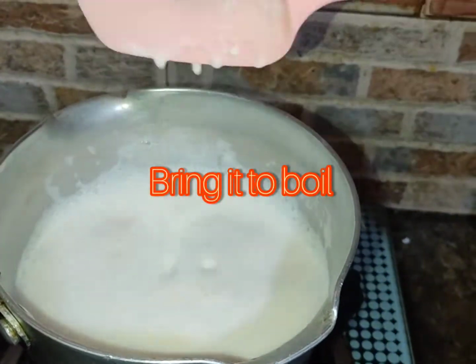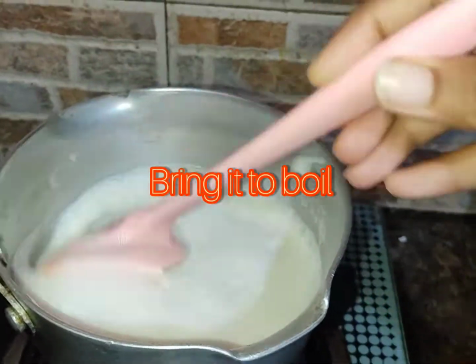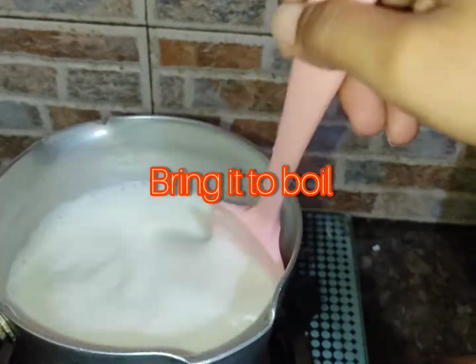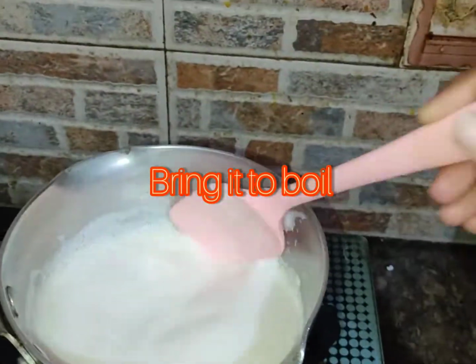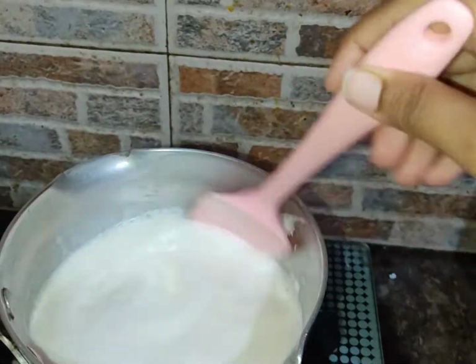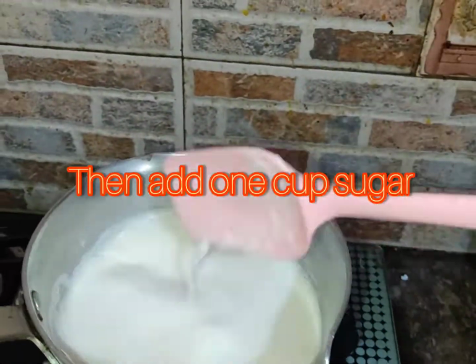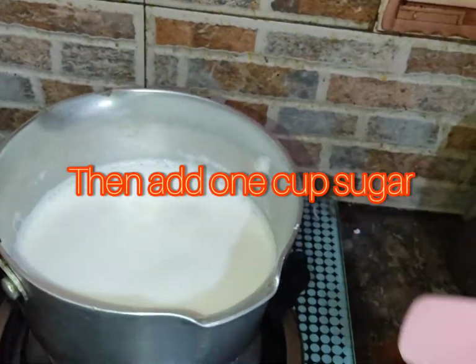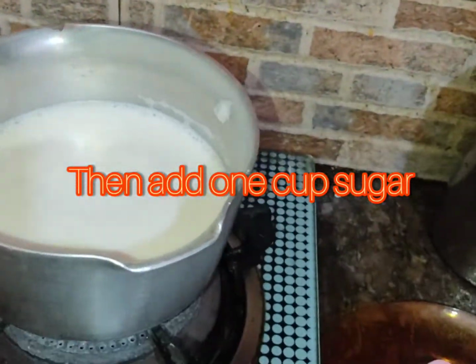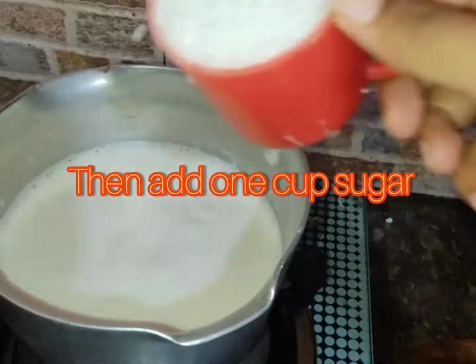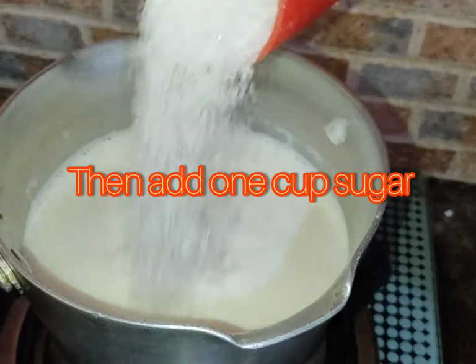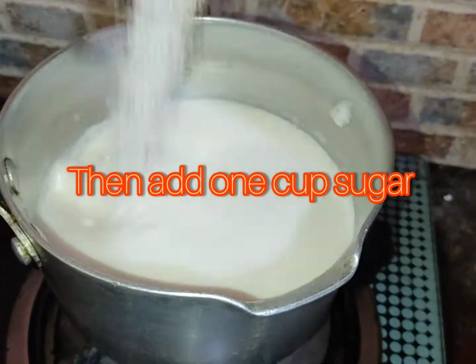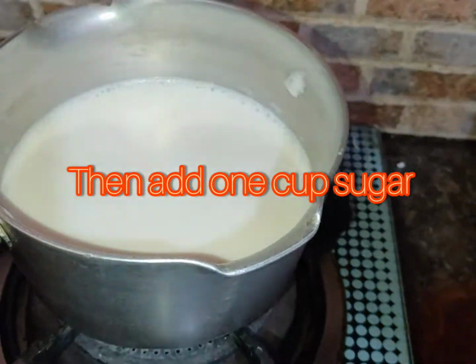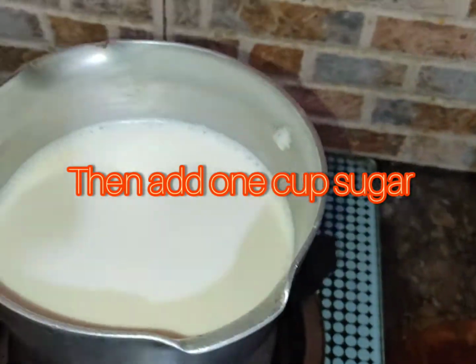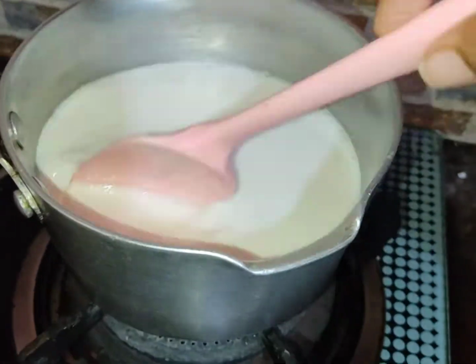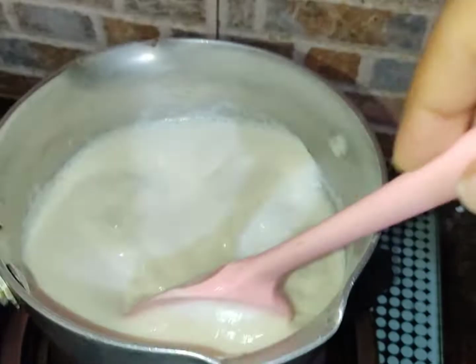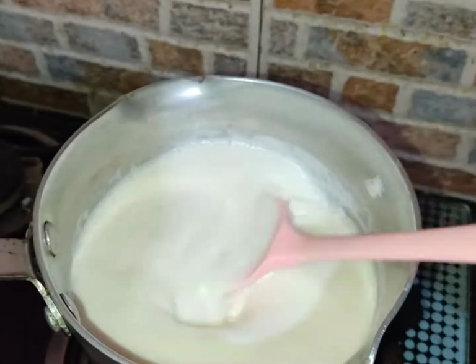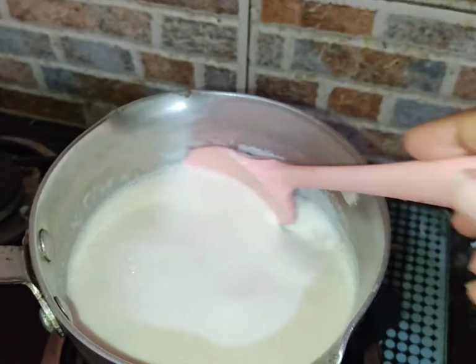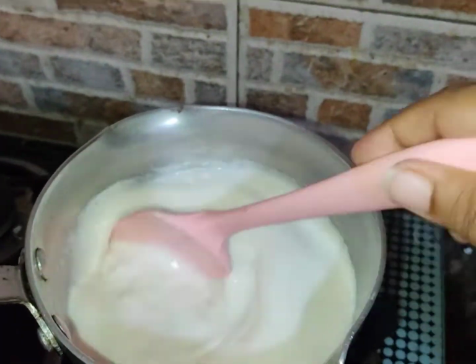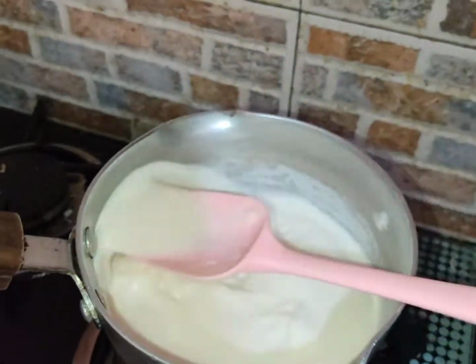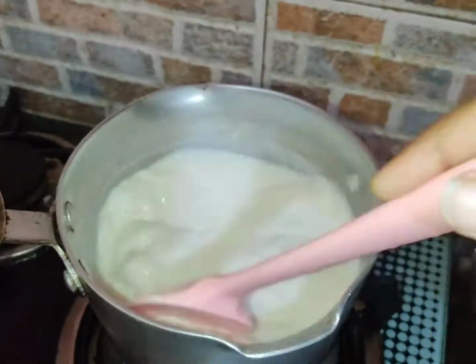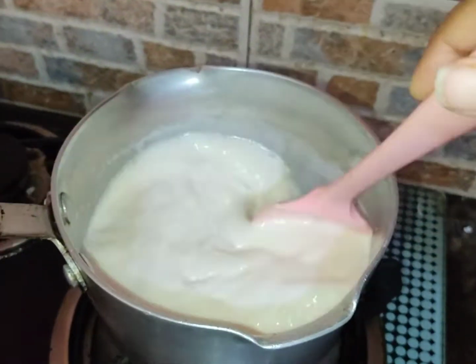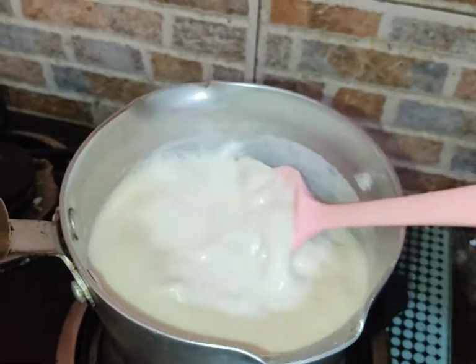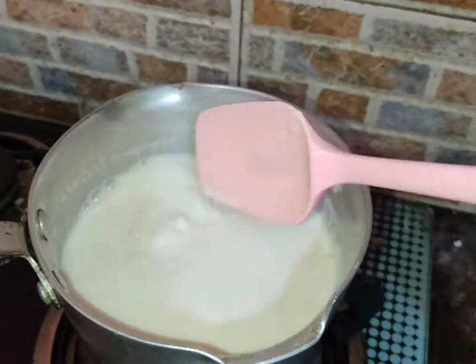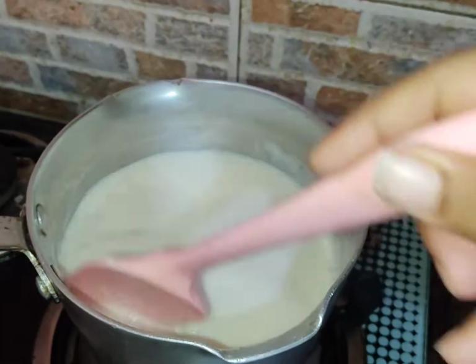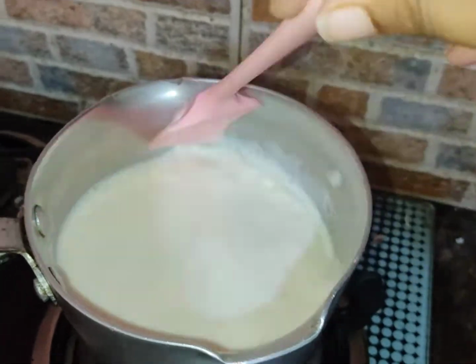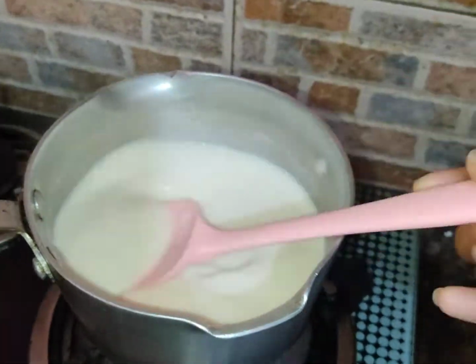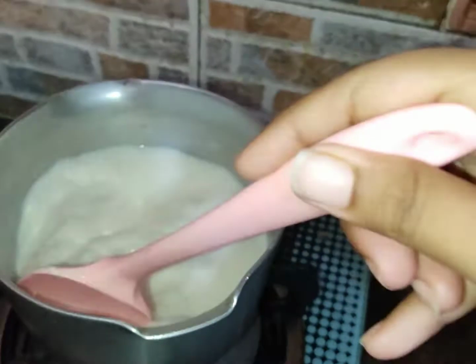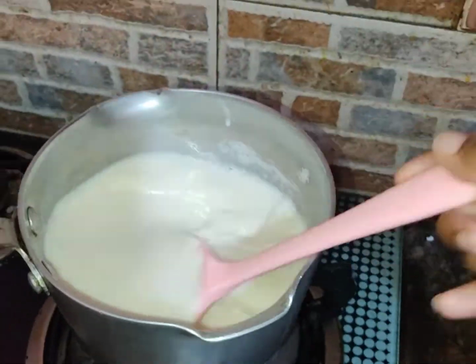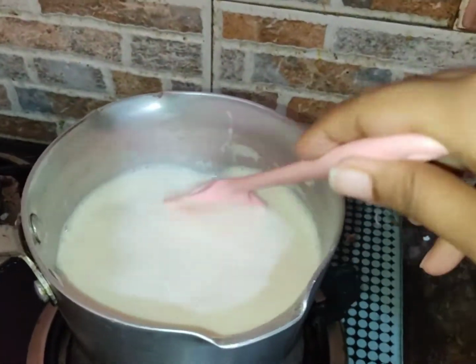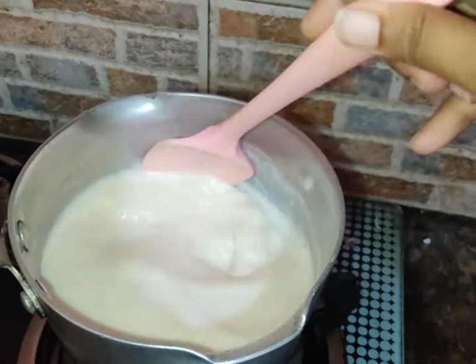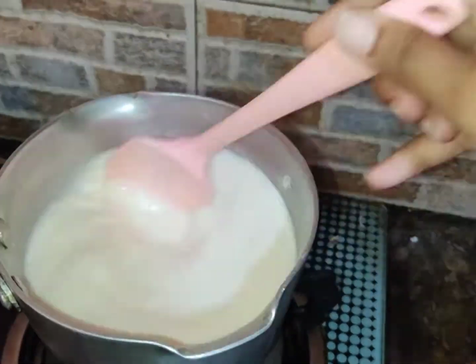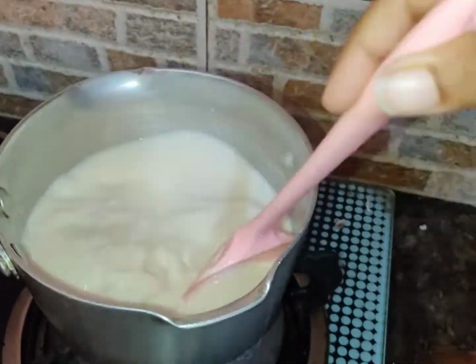Bring it to boil on medium heat and add 1 cup of sugar. We will mix it well and stir it.